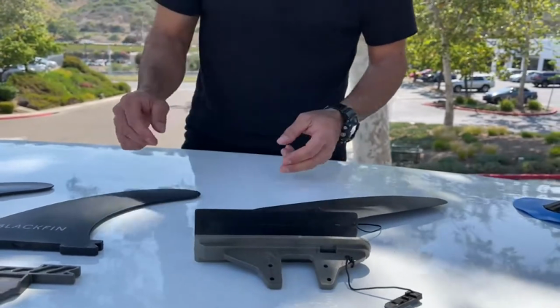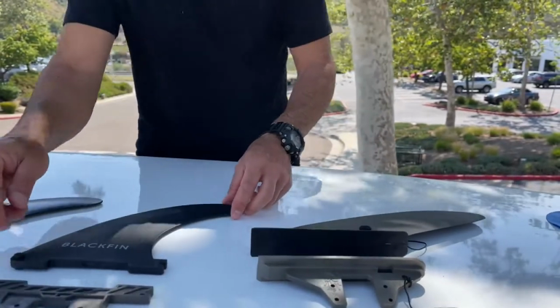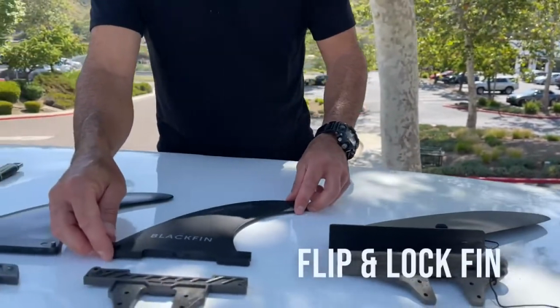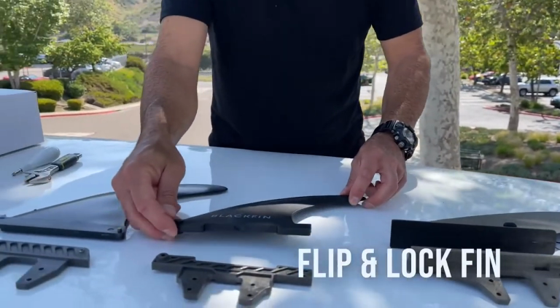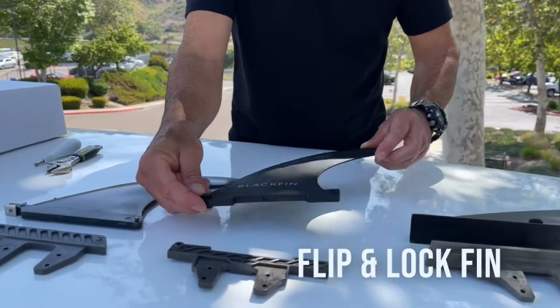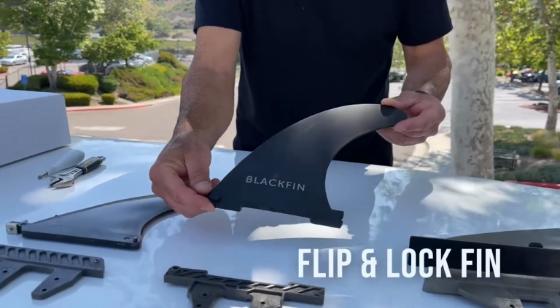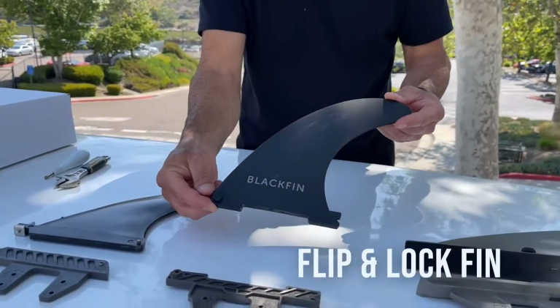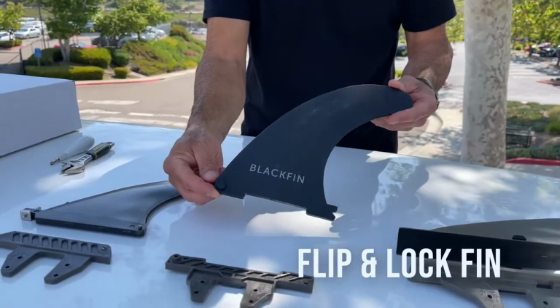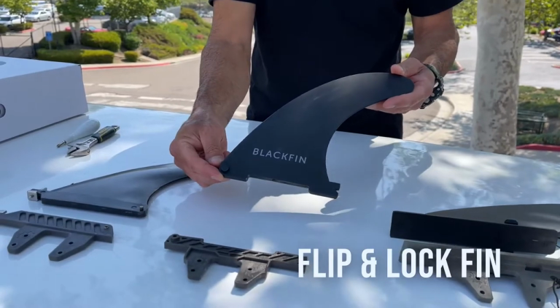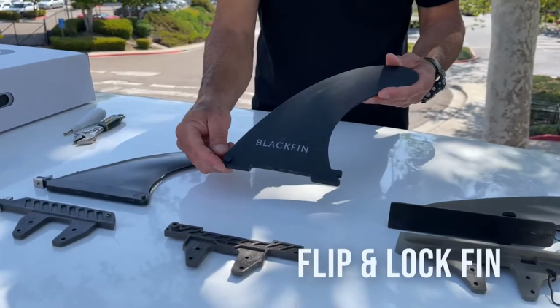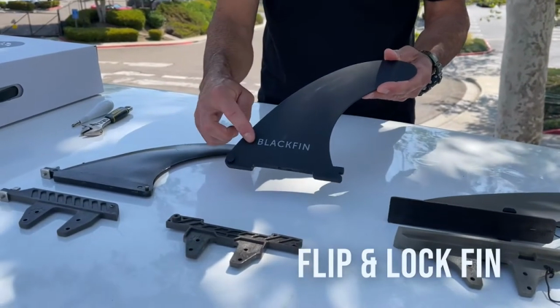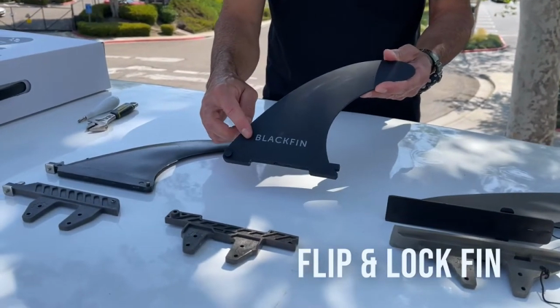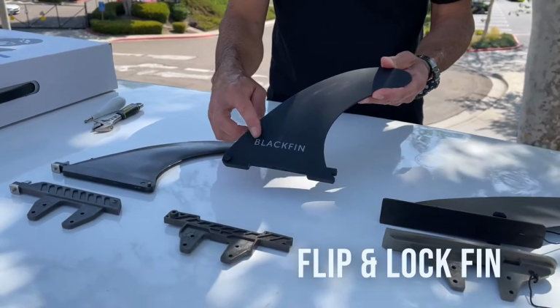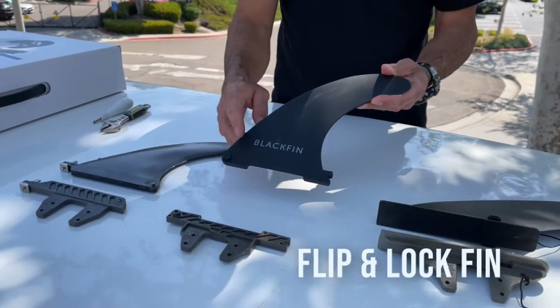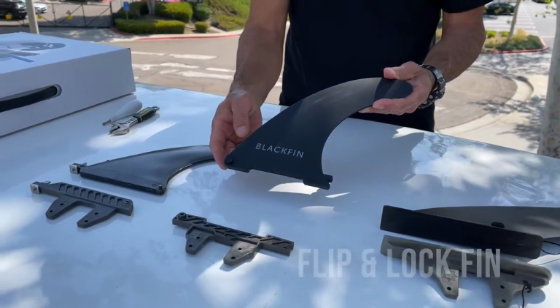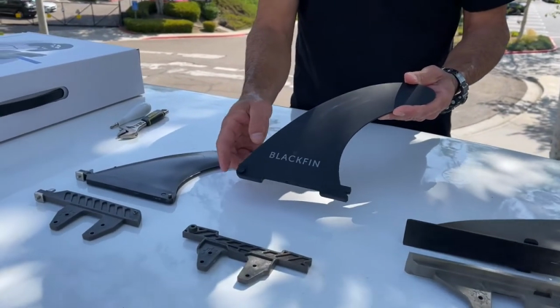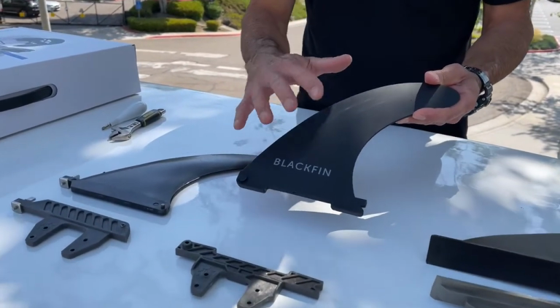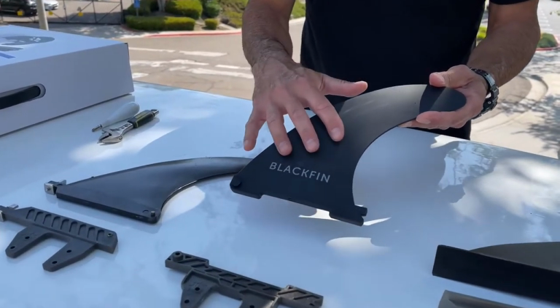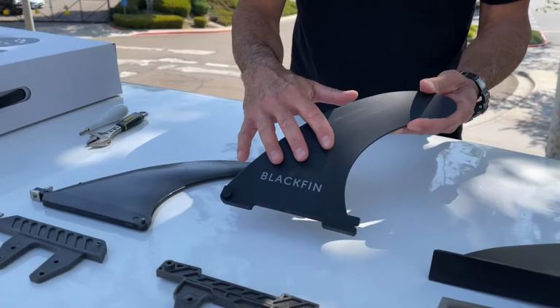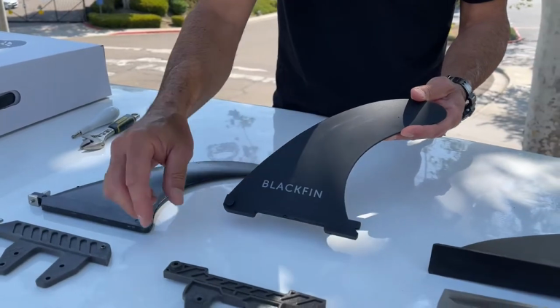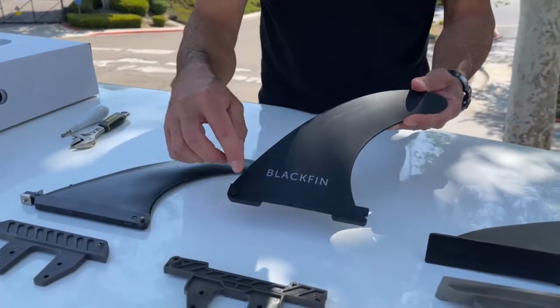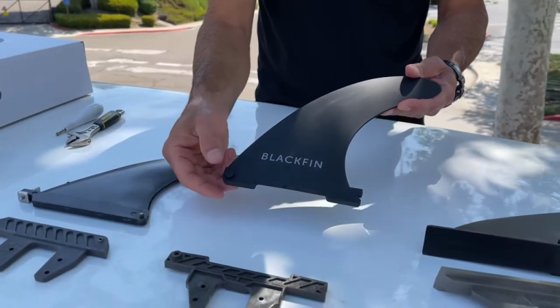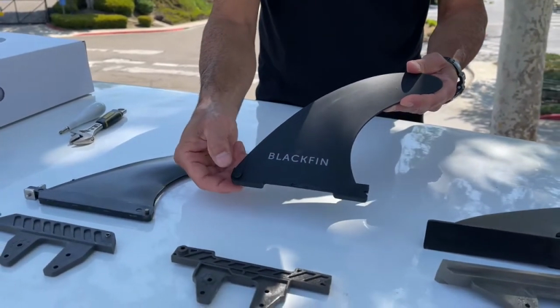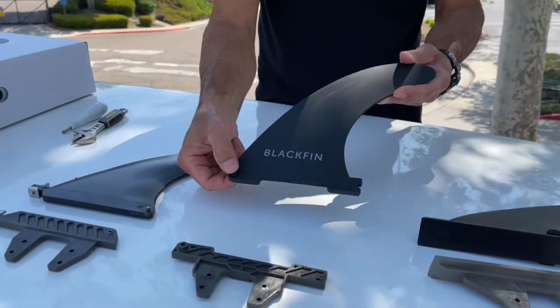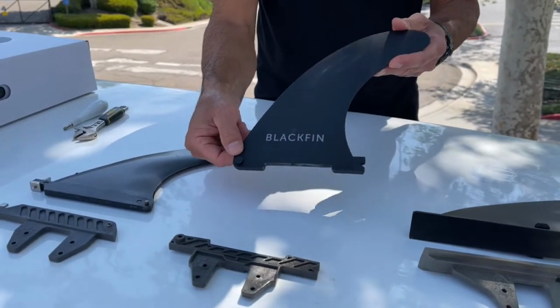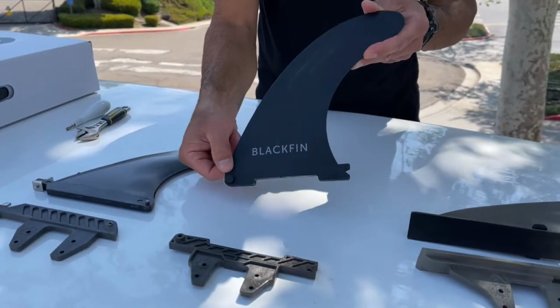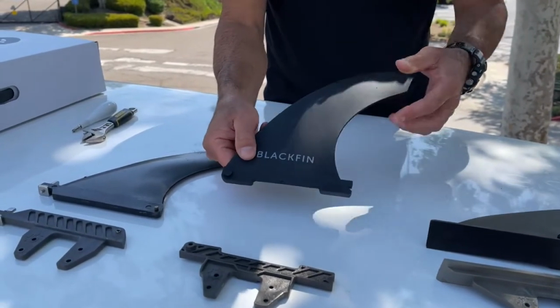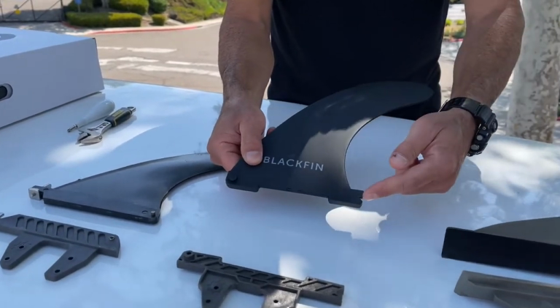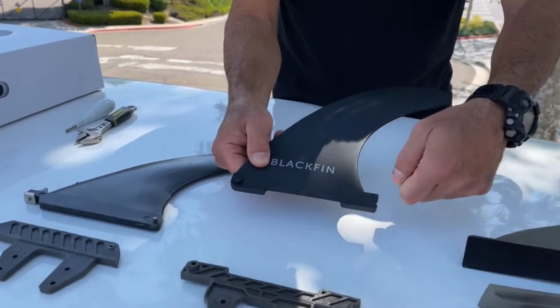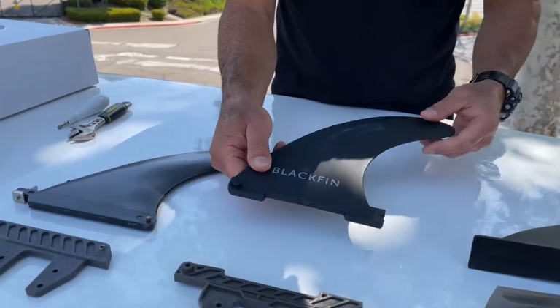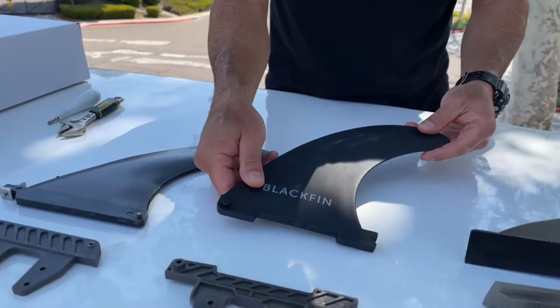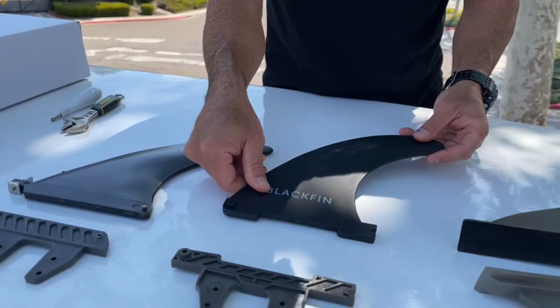Then we've got the flip-and-lock fins that are found on iRocker paddleboards, IELTS paddleboards, and some other inflatable paddleboards. The mechanism with this is that these two big knobs go in there and that V-shape gets locked into the back of your fin box.